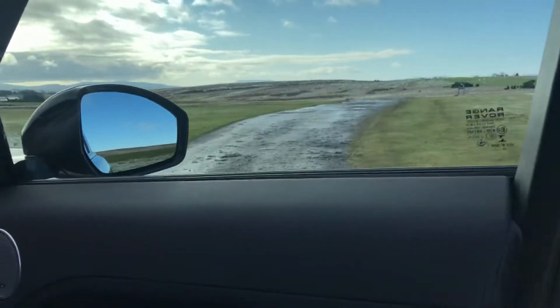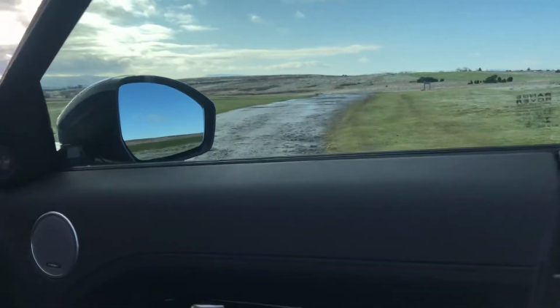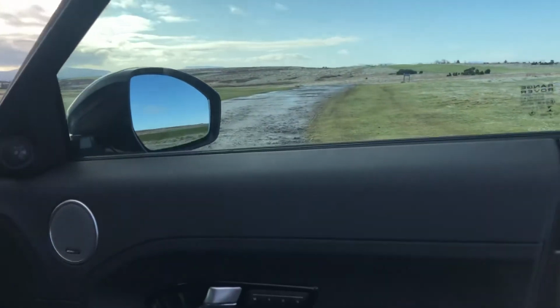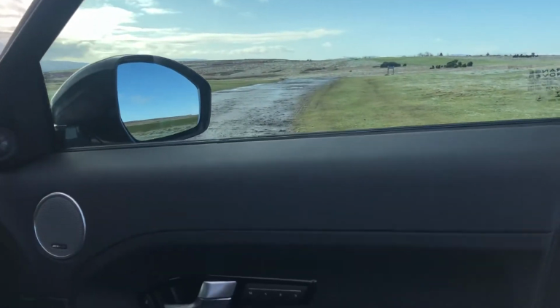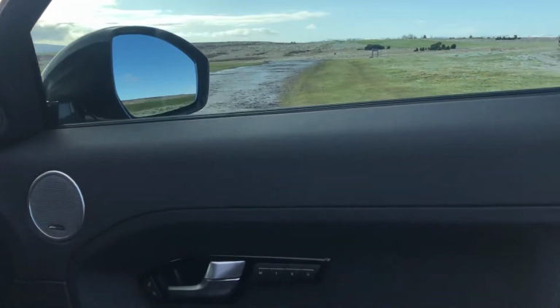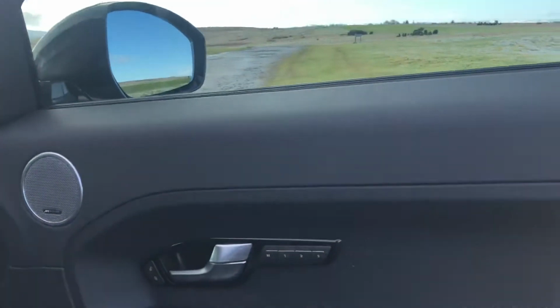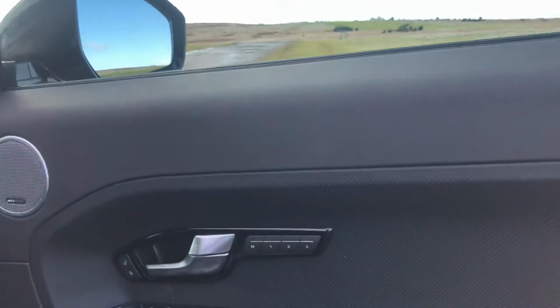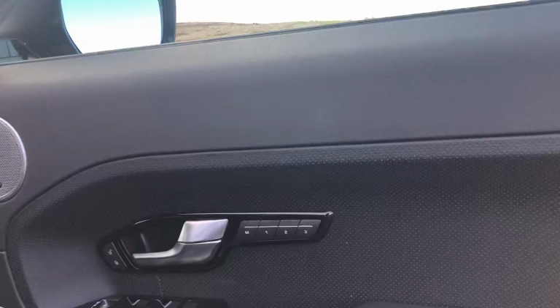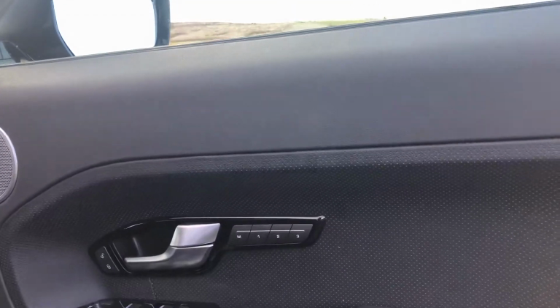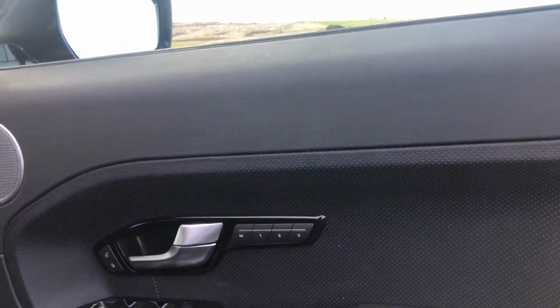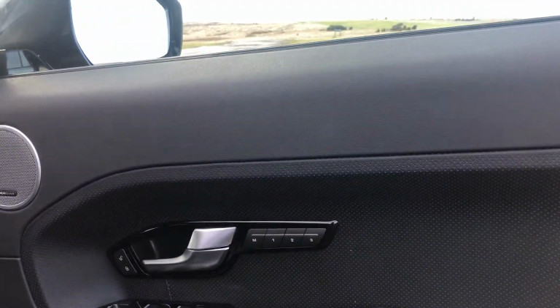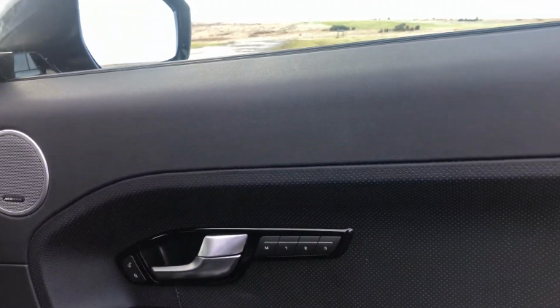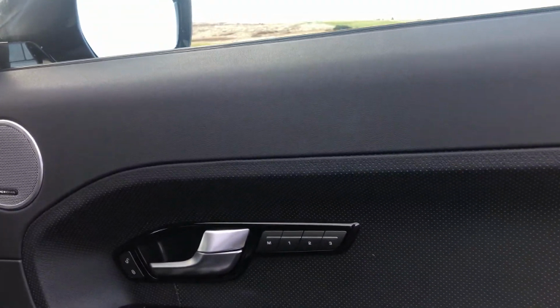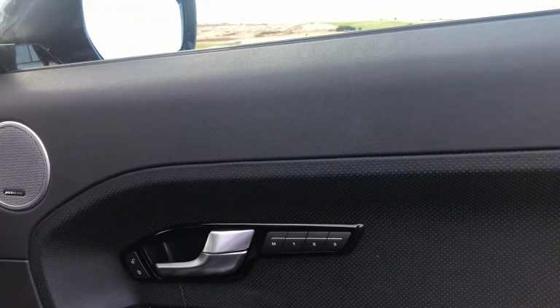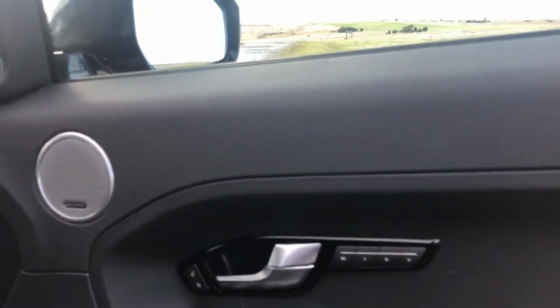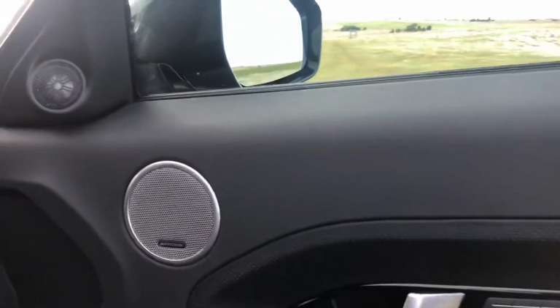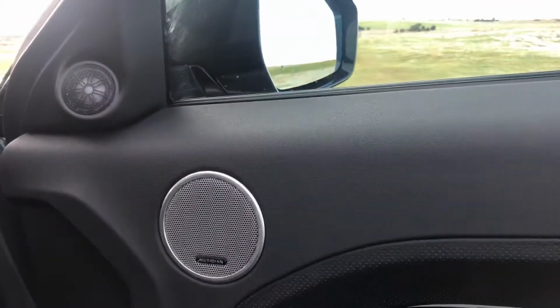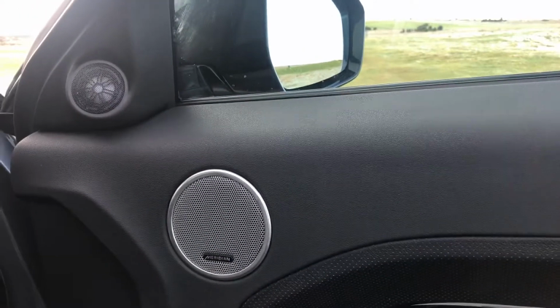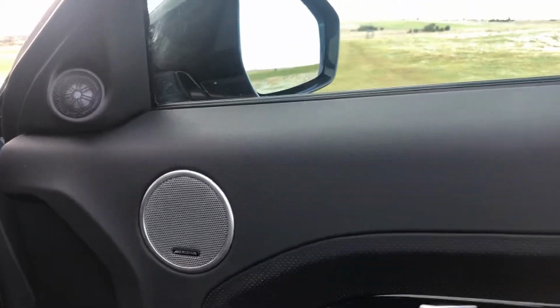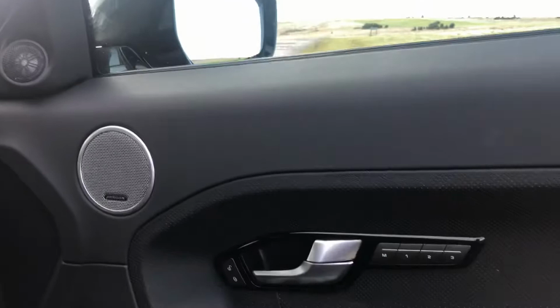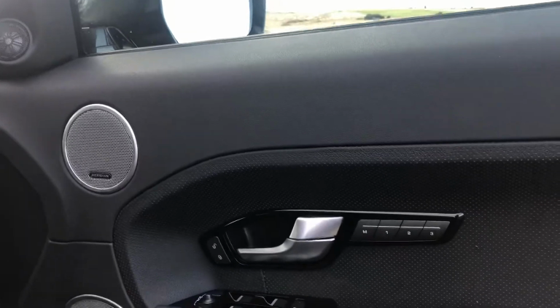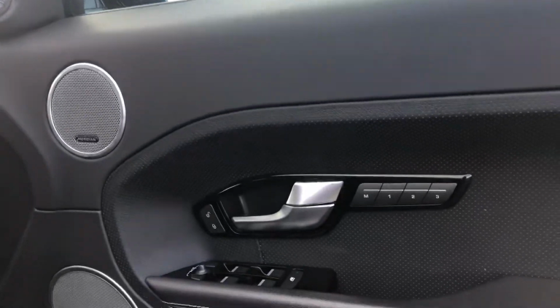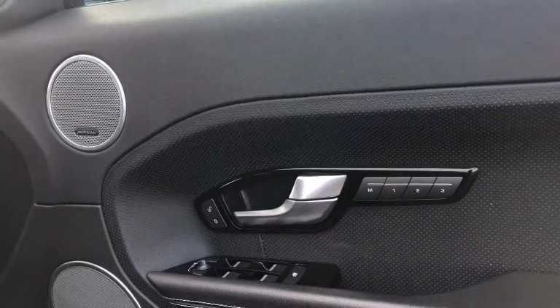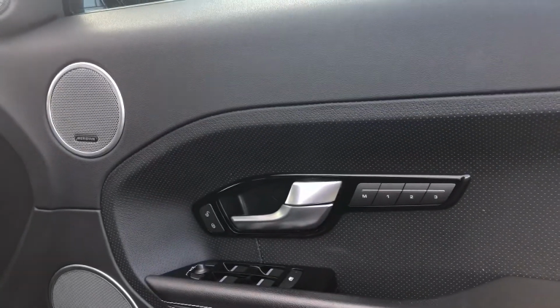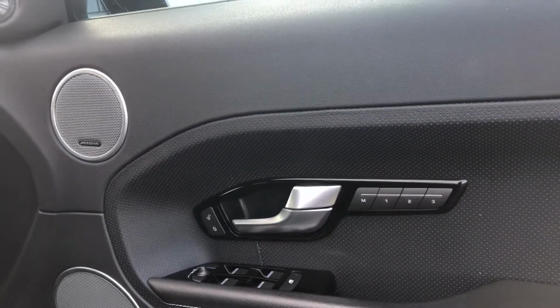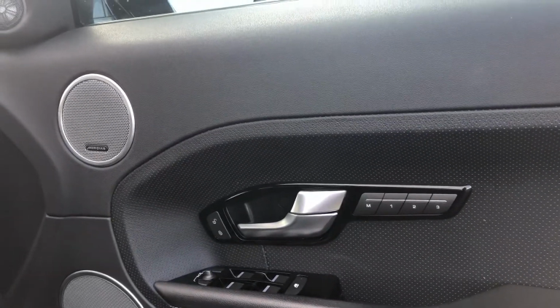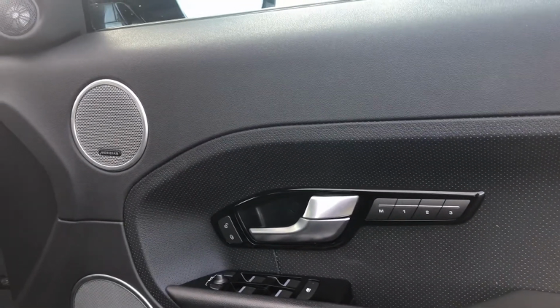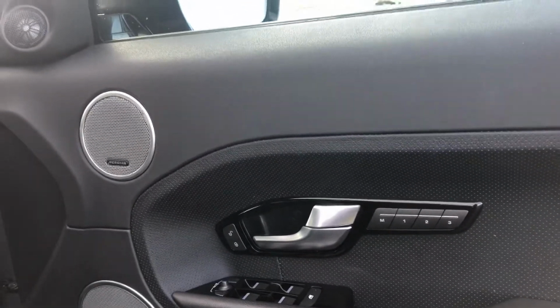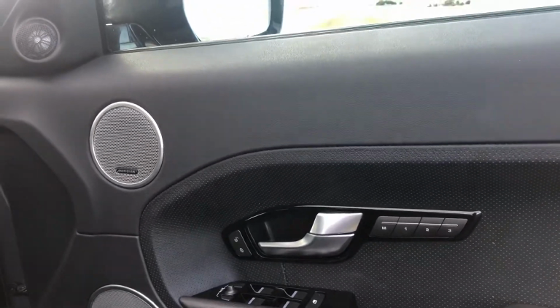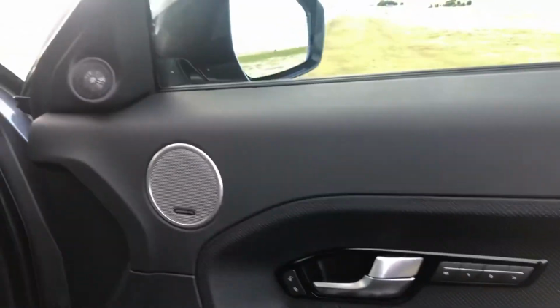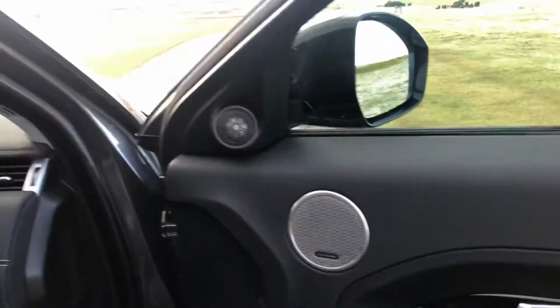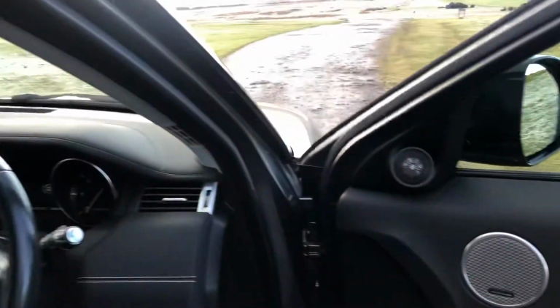Inside the vehicle on the door card we have the controls for the driver memory for the front seats. This vehicle has the upgraded Meridian sound system as well as the controls for the front and rear electric windows and heated electronic wing mirrors.